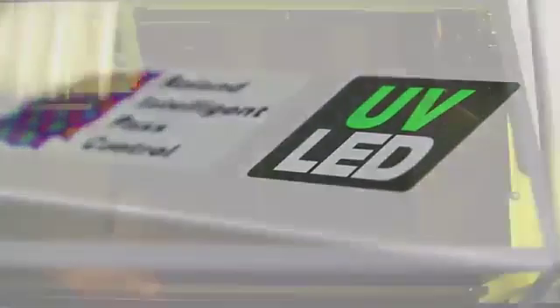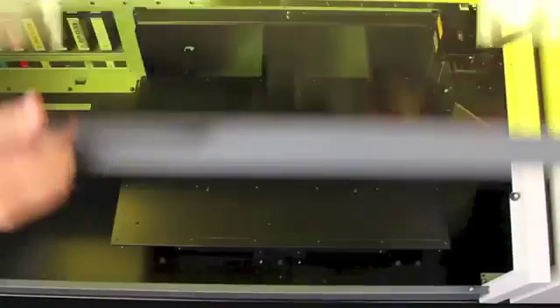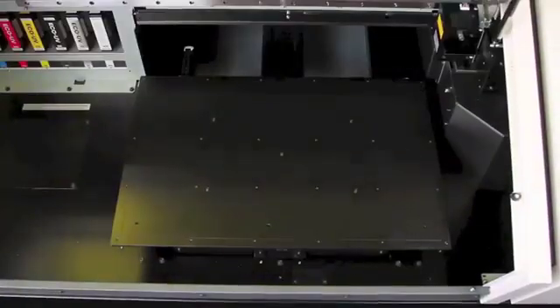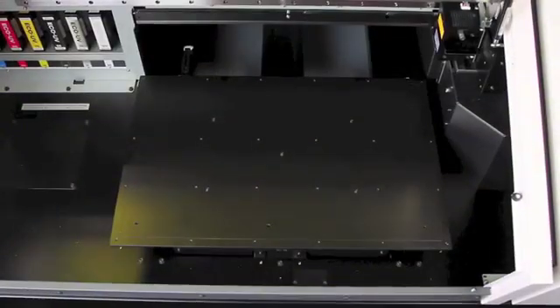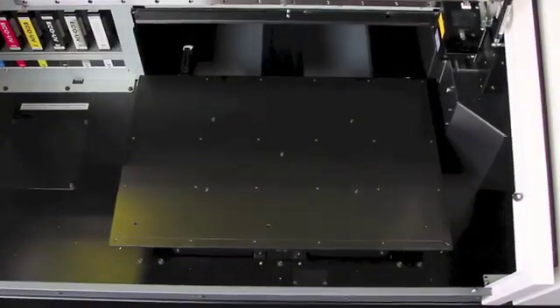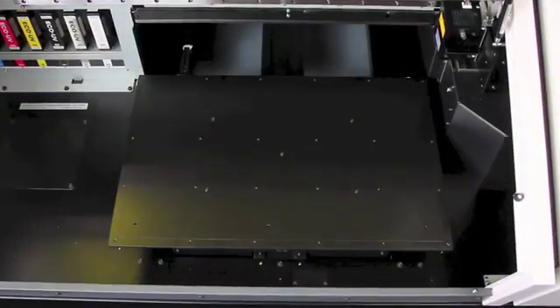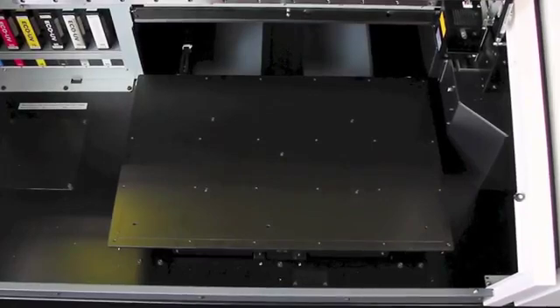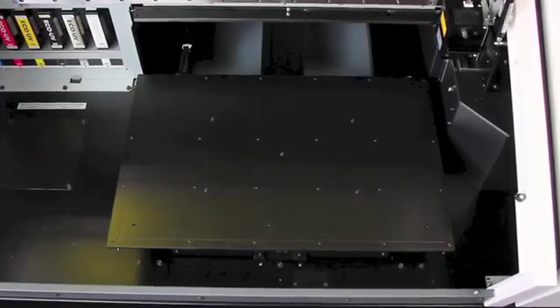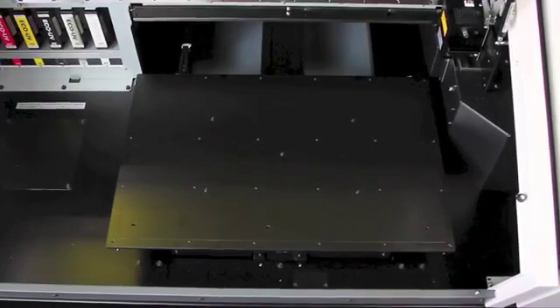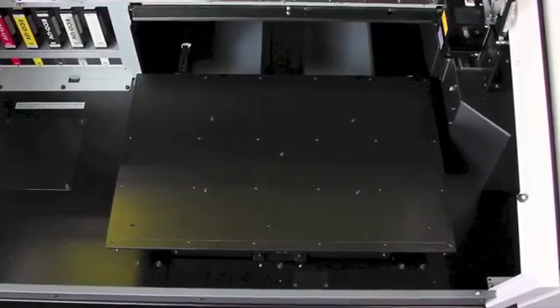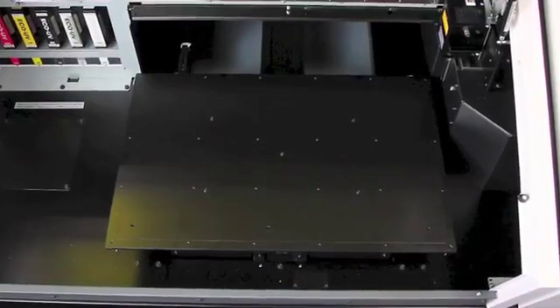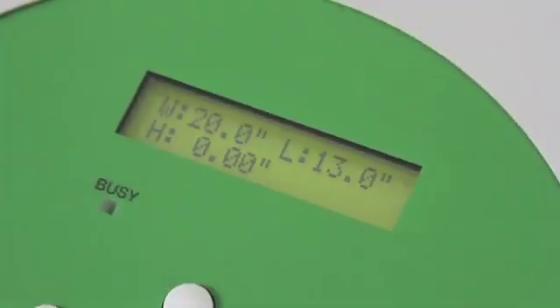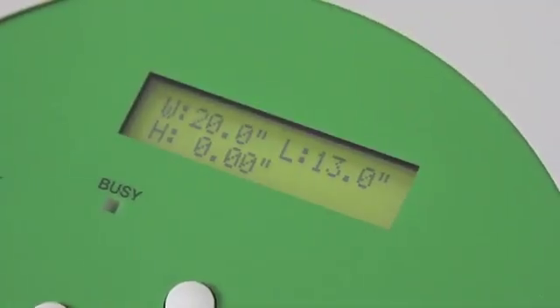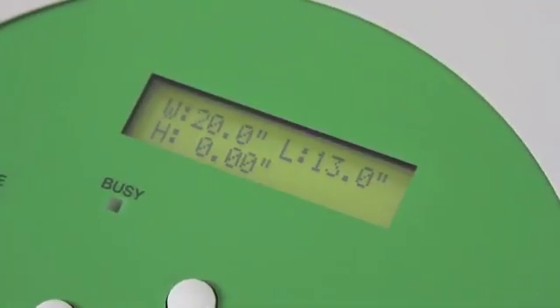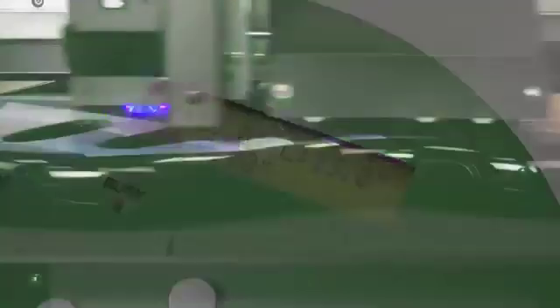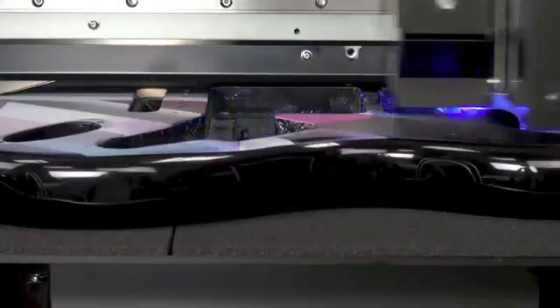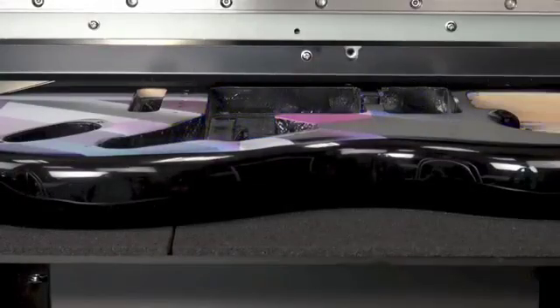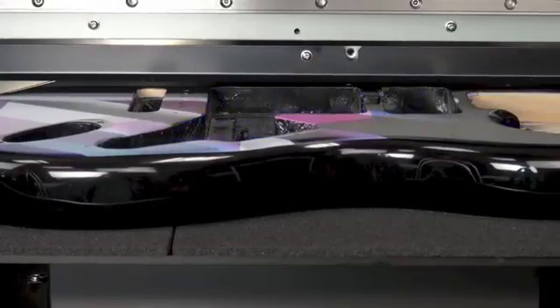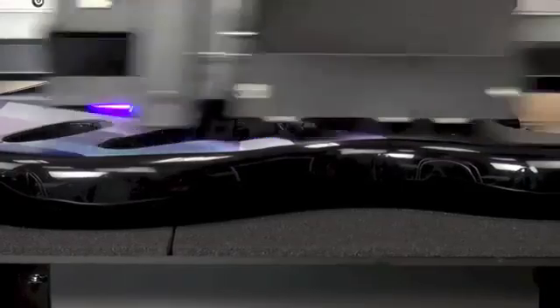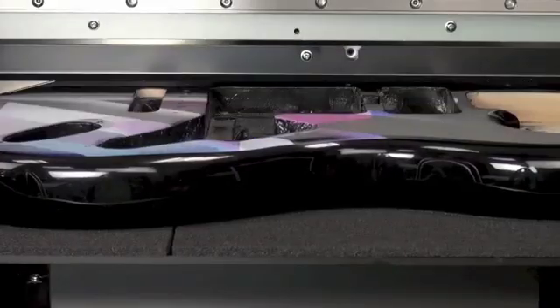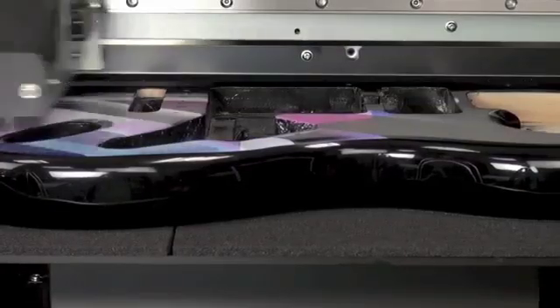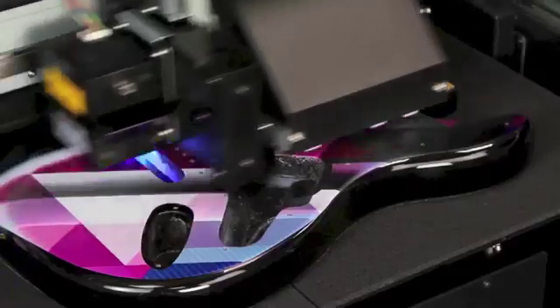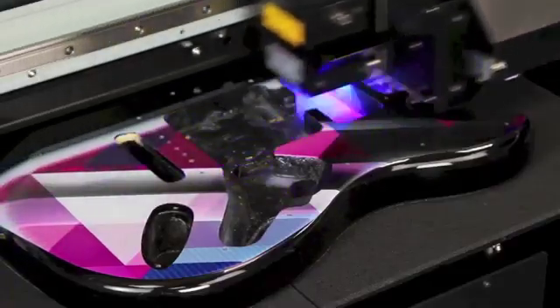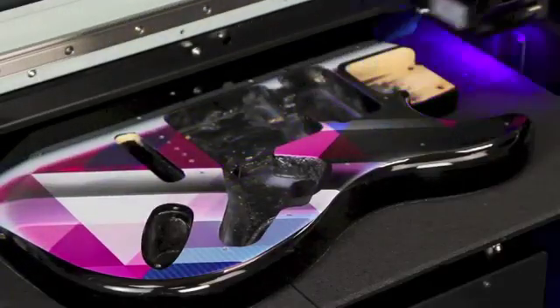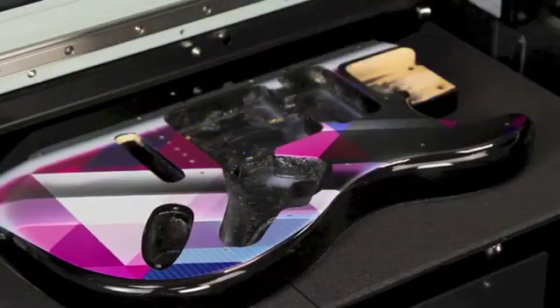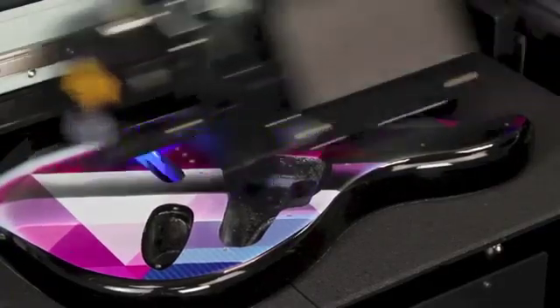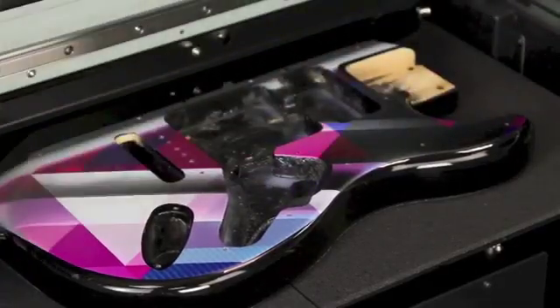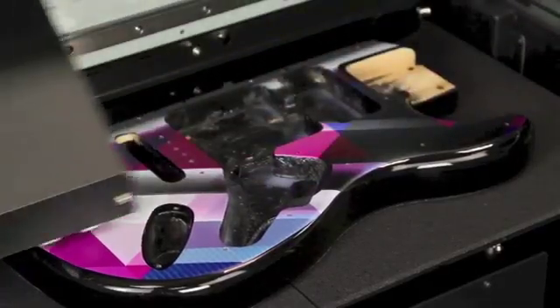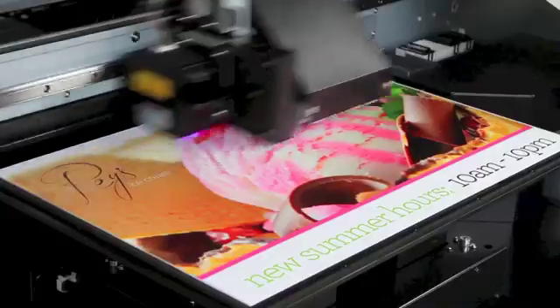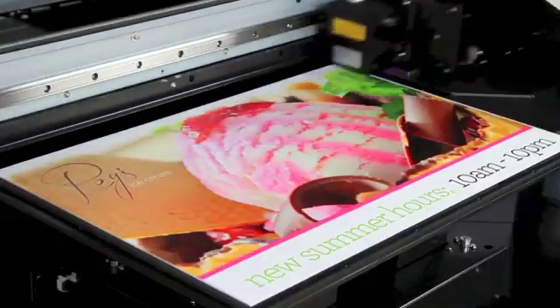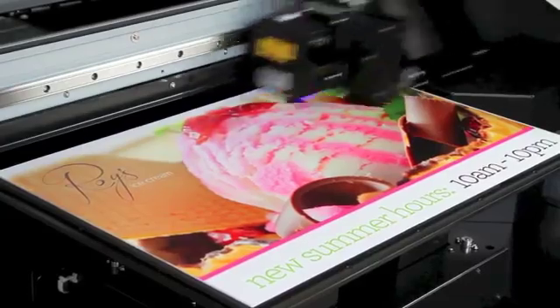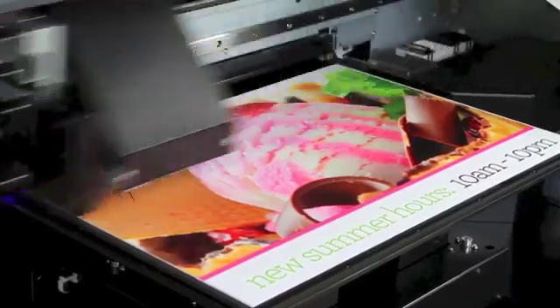First, we expanded the table size, allowing for a print area of up to 20 inches by 13 inches. This not only allows you to print directly onto larger objects like guitar bodies and sign blanks,